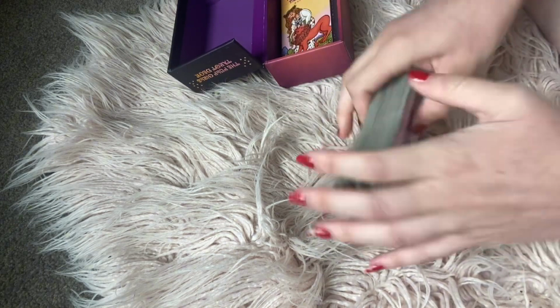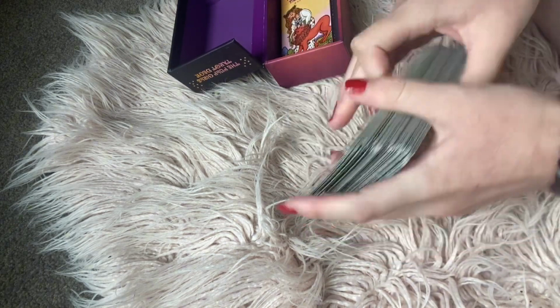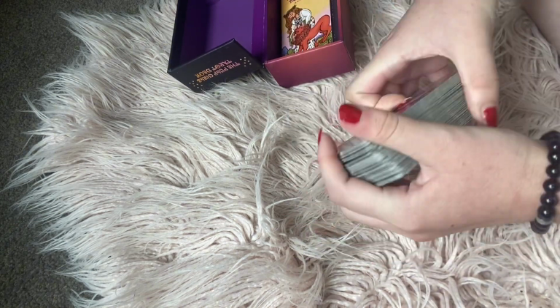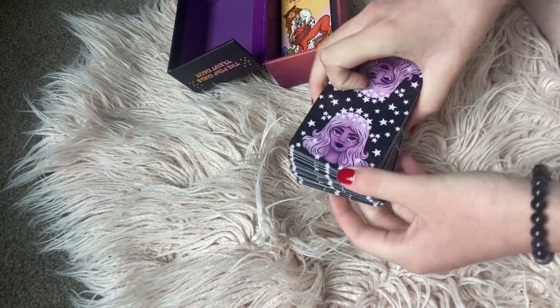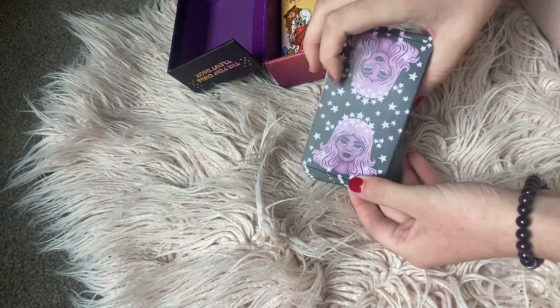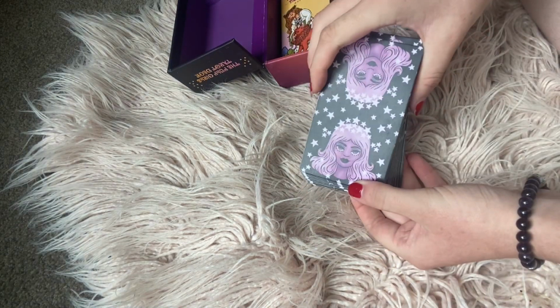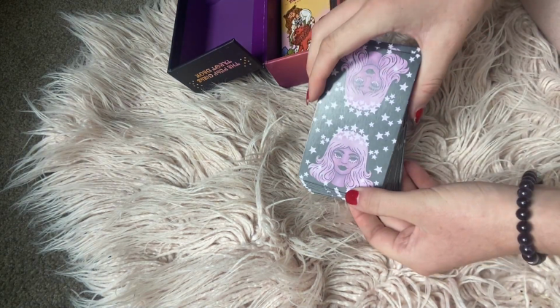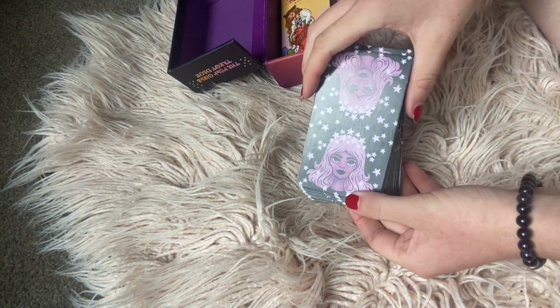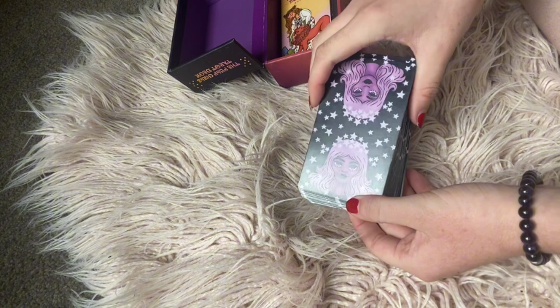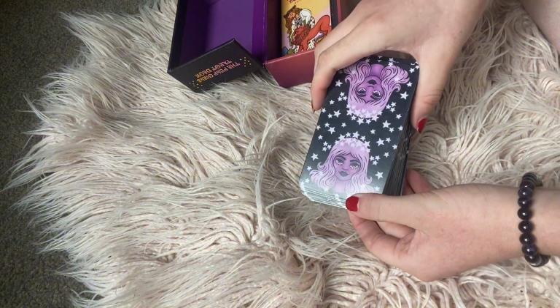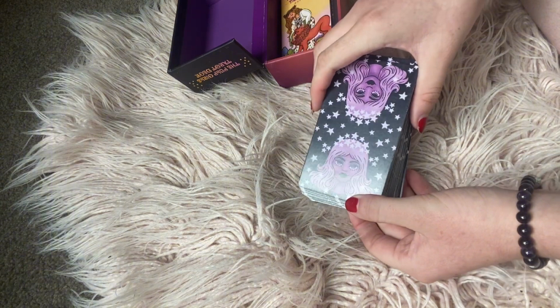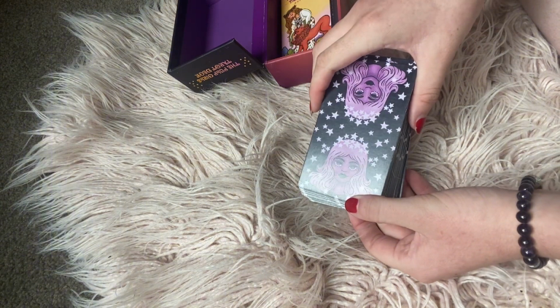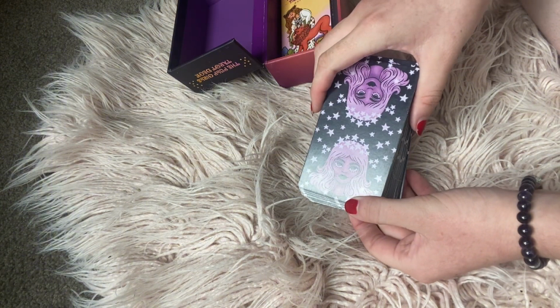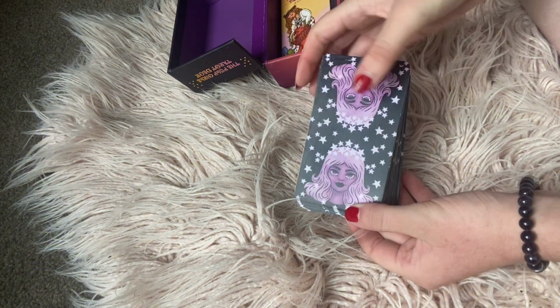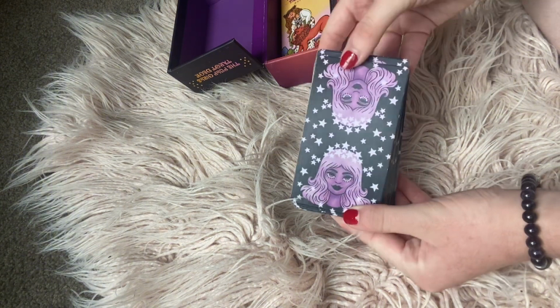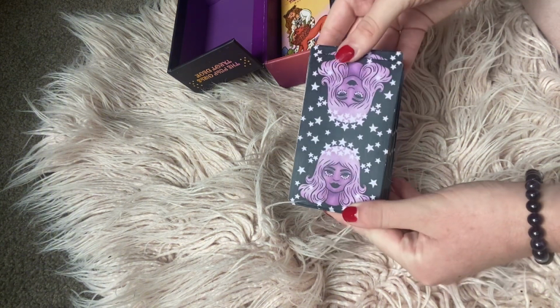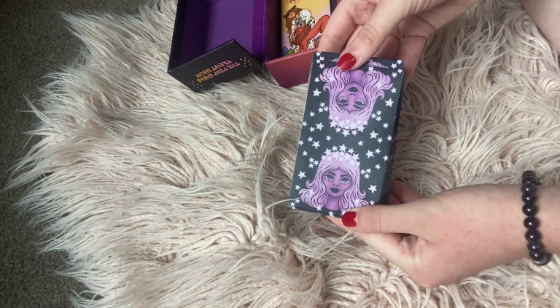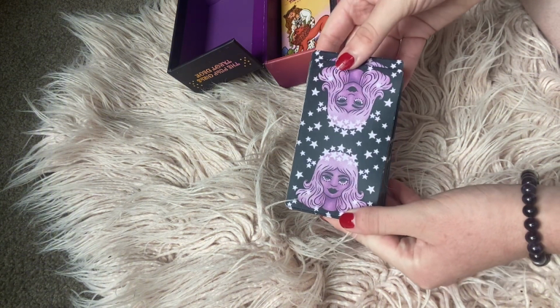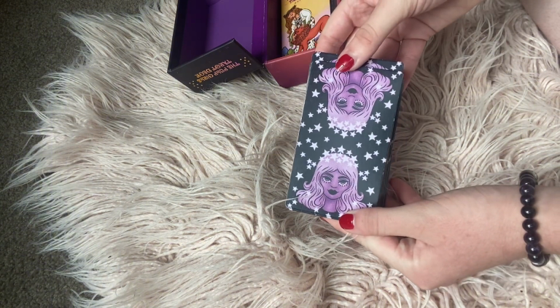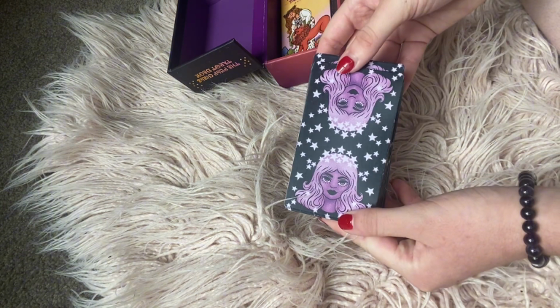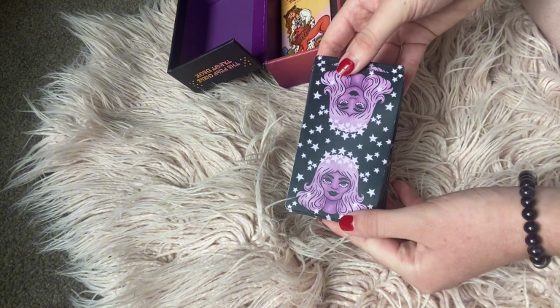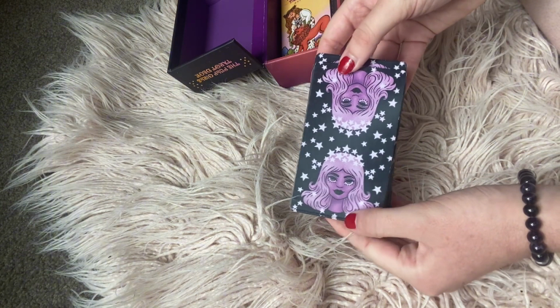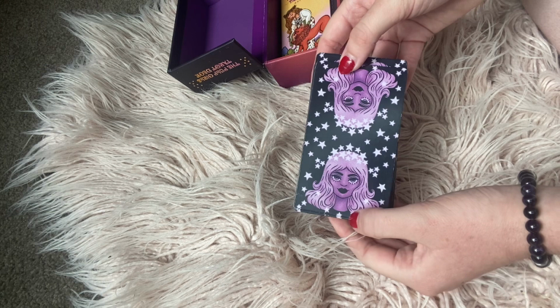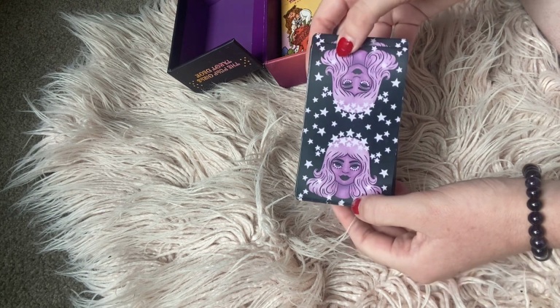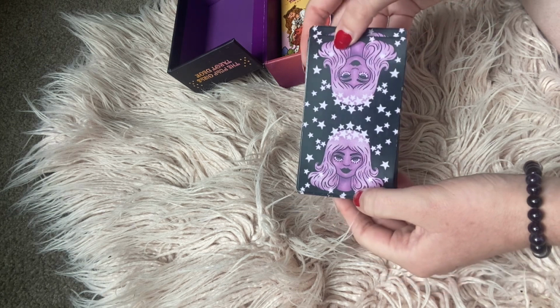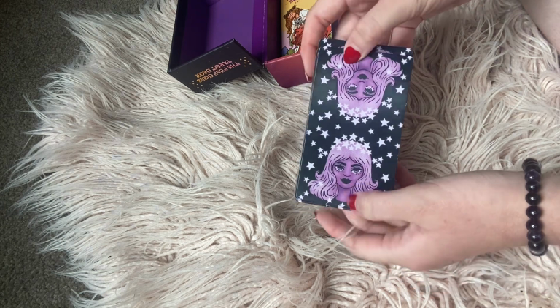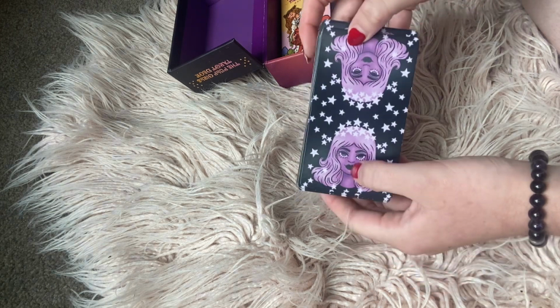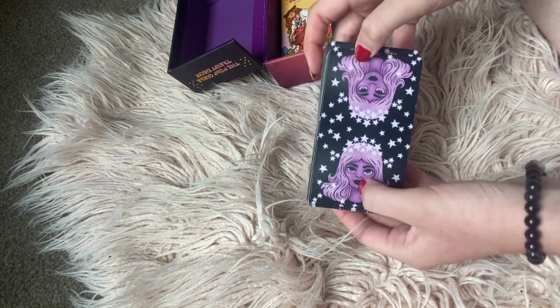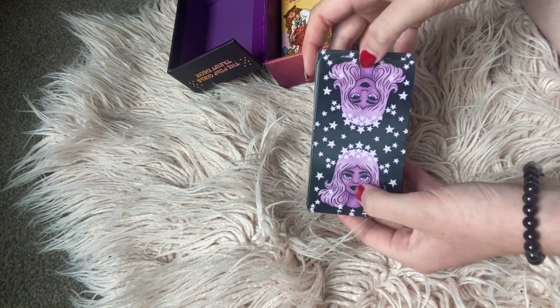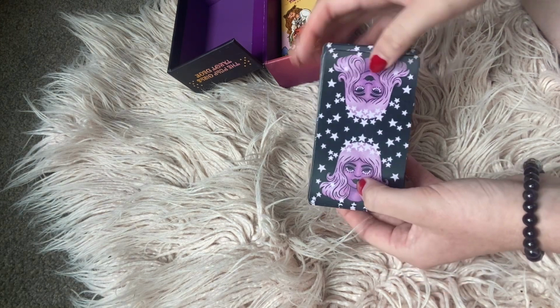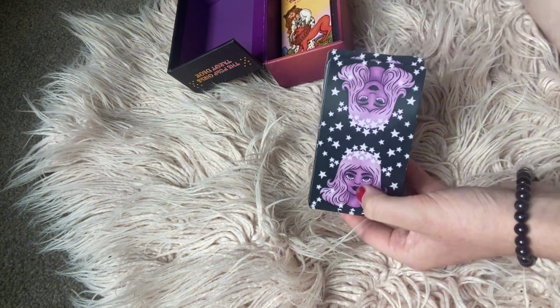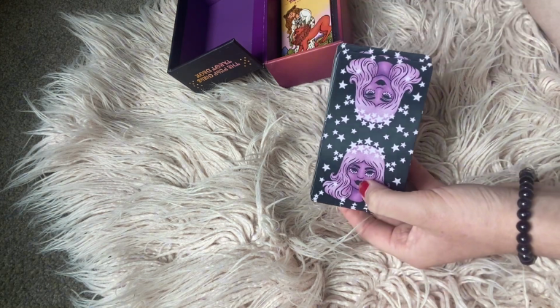That is the deck review for today. If you've got another deck you would like me to review, leave it down in the comments below, and like the video. I also make other tarot reading content on my page so go check it out. Thank you for watching this video and see you next time.